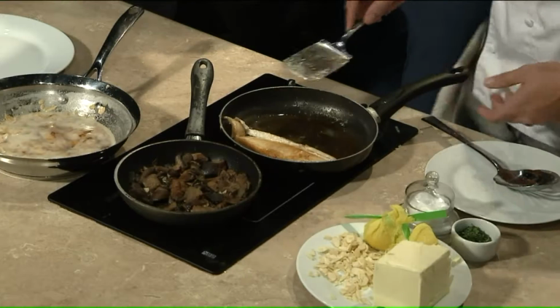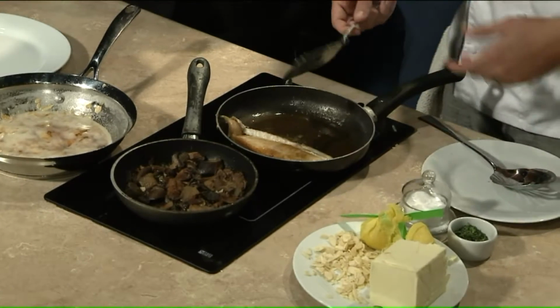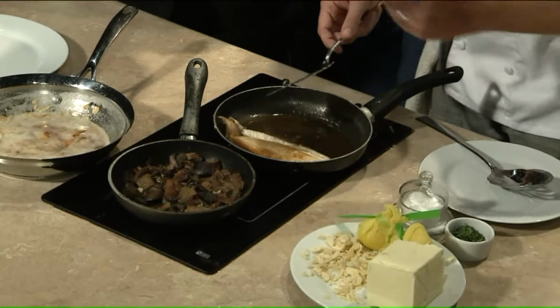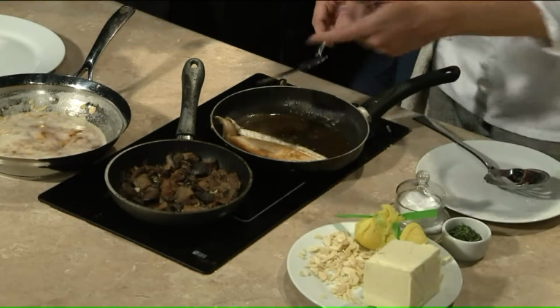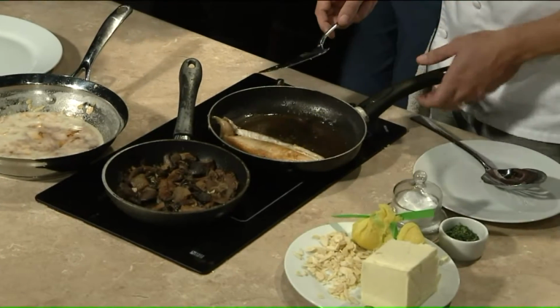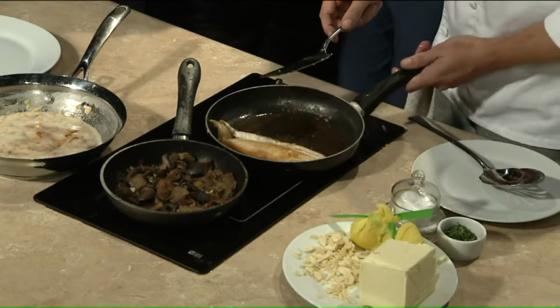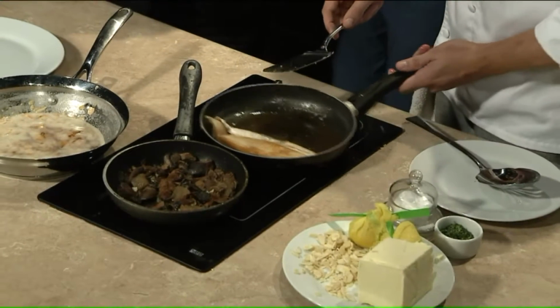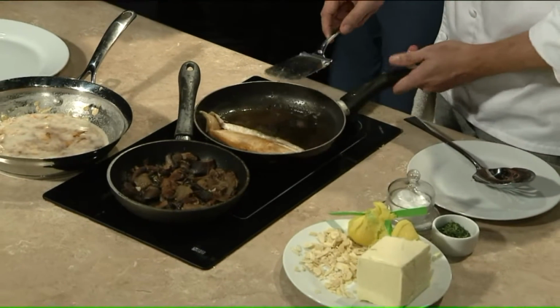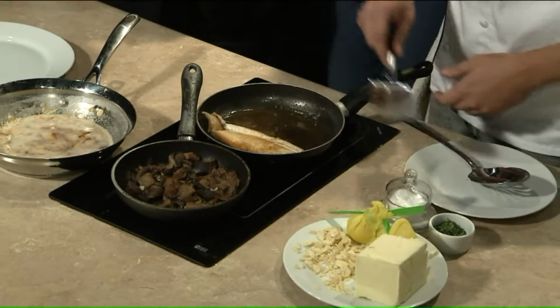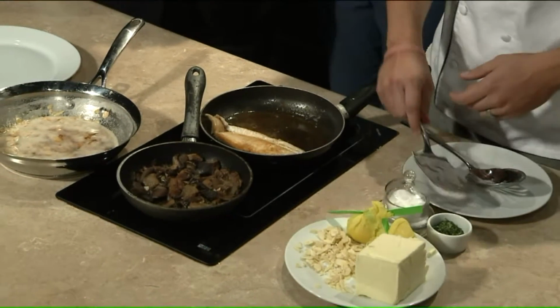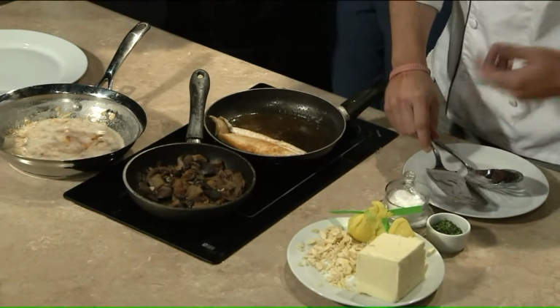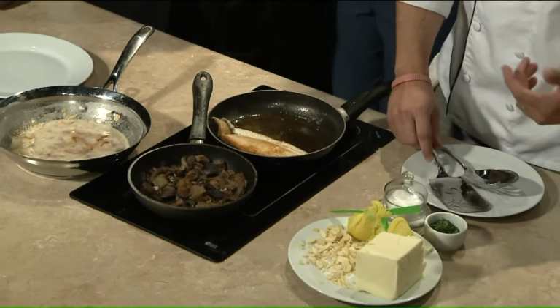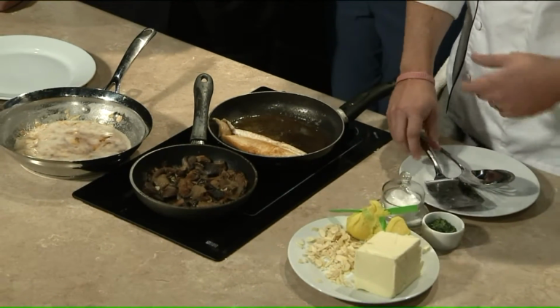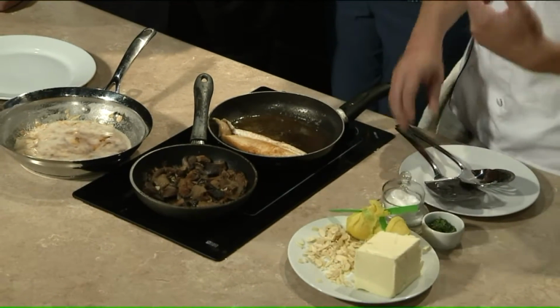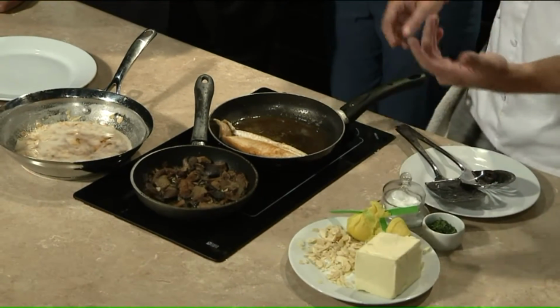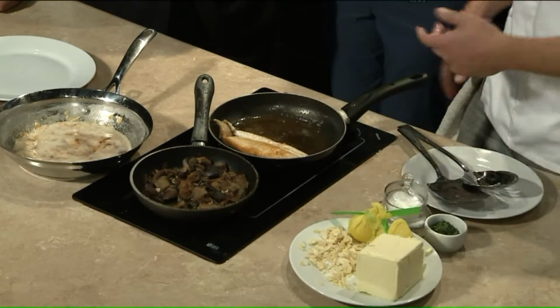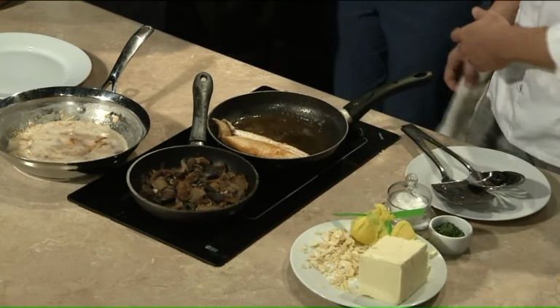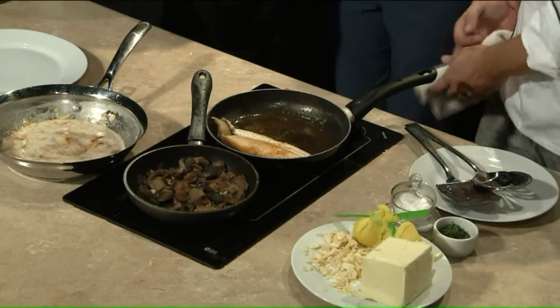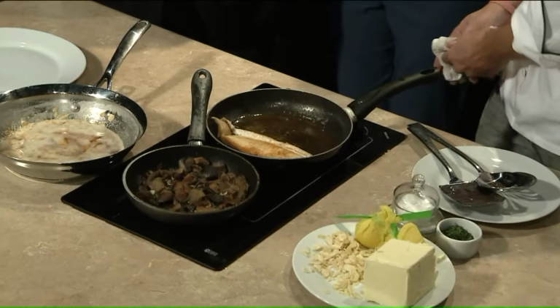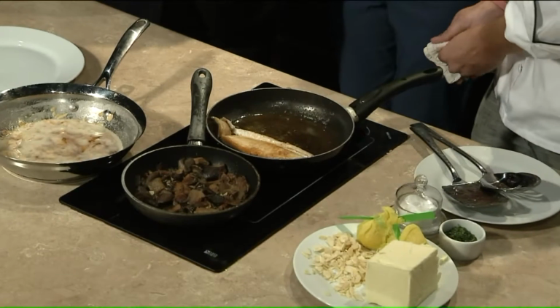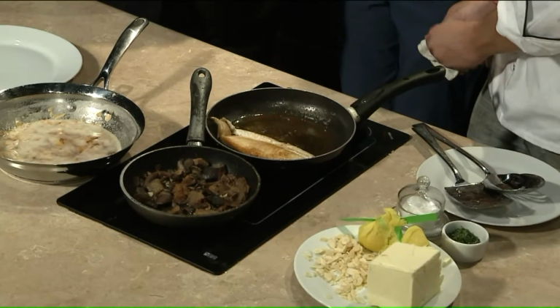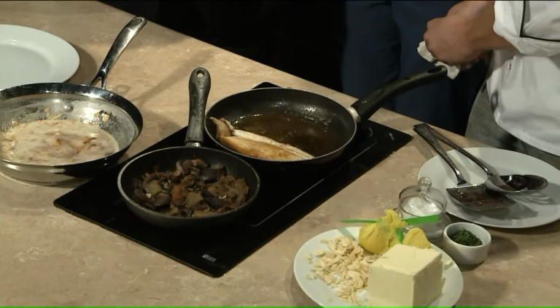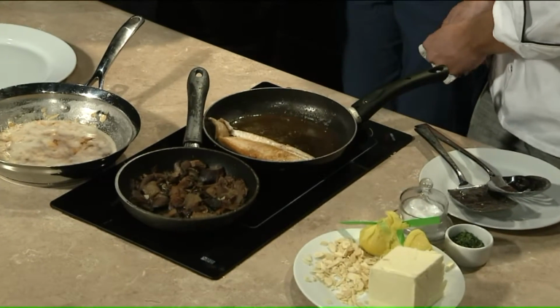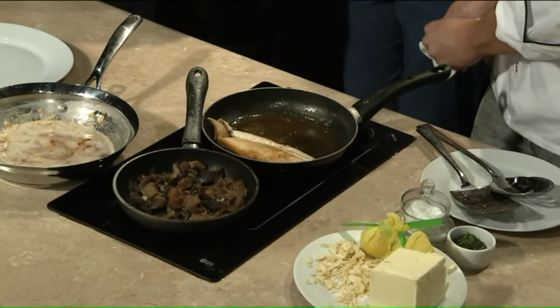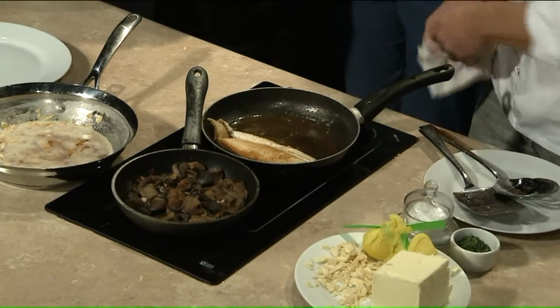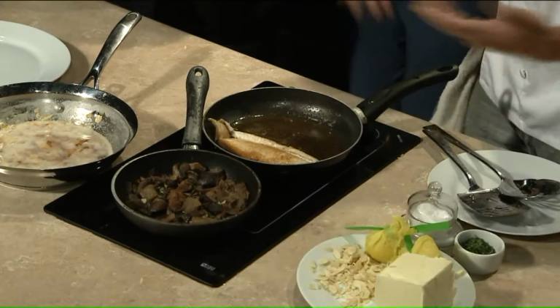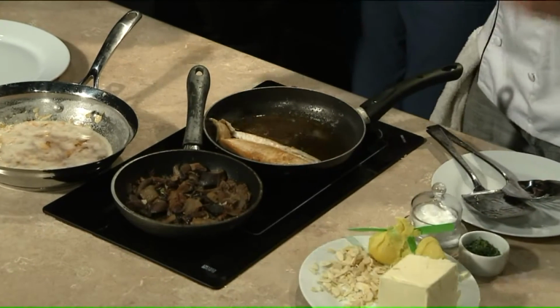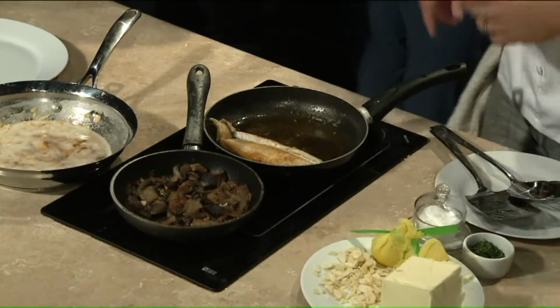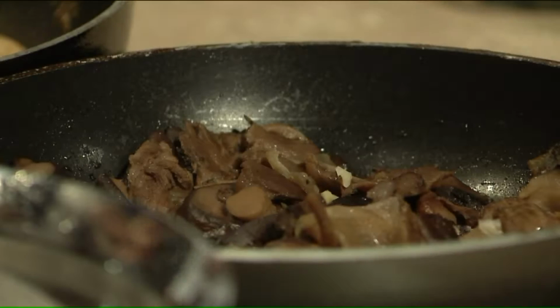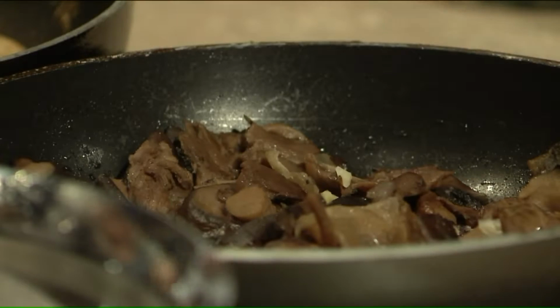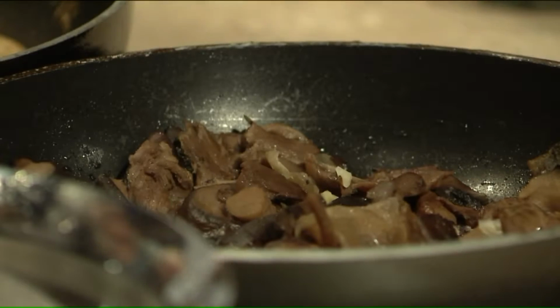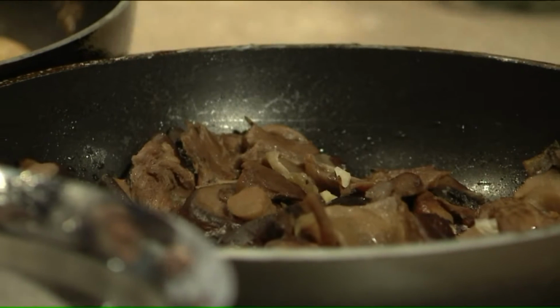We've got sautéed mushrooms in the back here — sautéed mushrooms, a little caramelized onion, Worcestershire sauce, garlic. You could be doing that while you're doing the sear — all together, yeah.